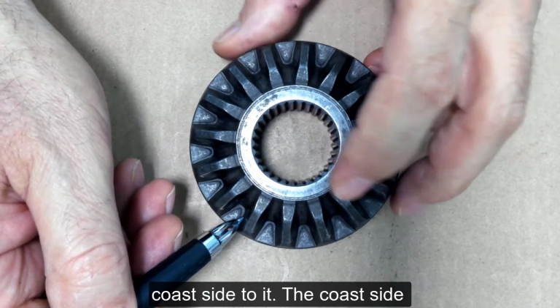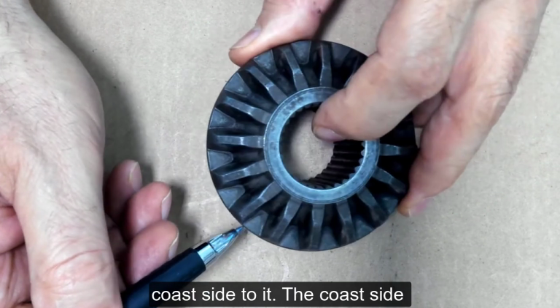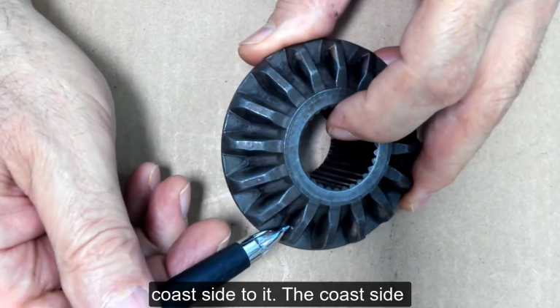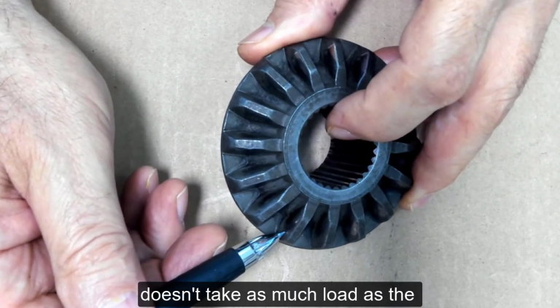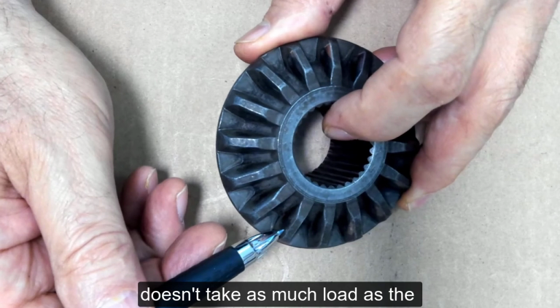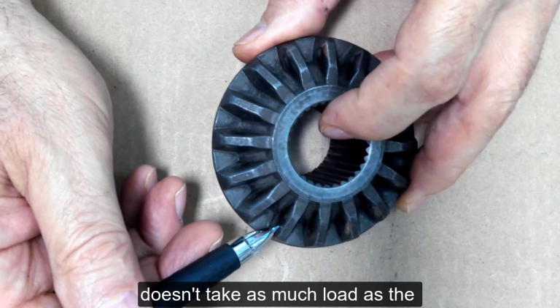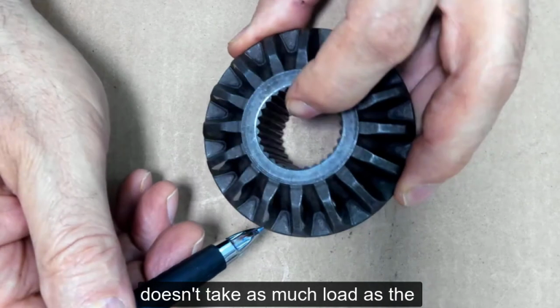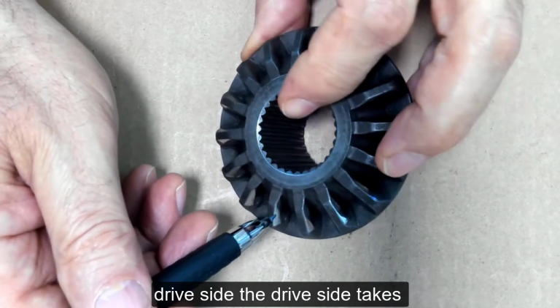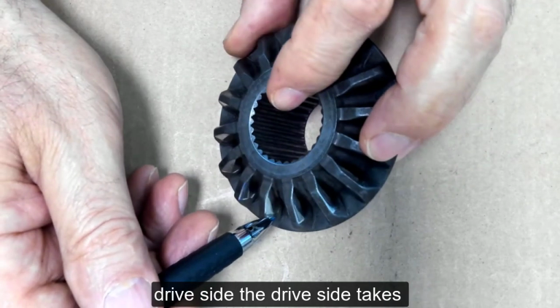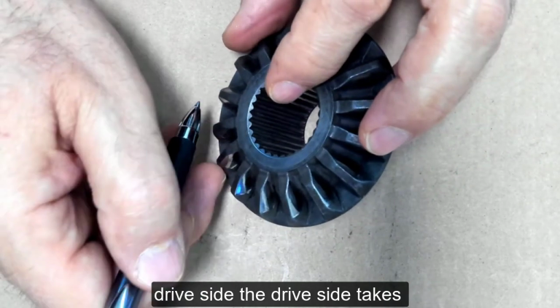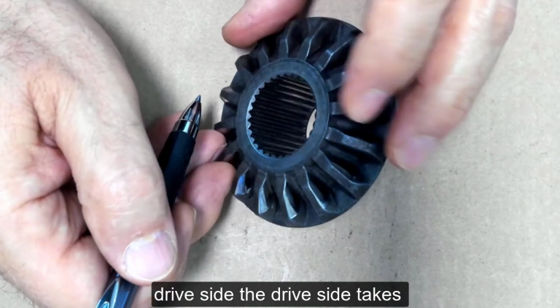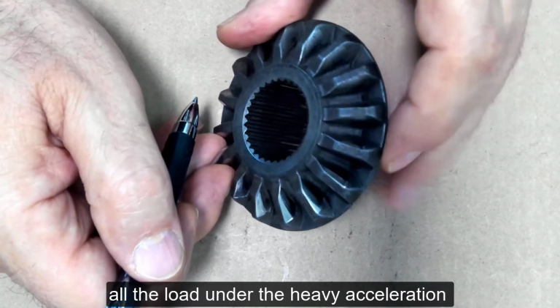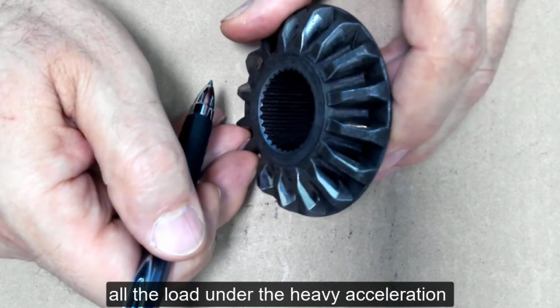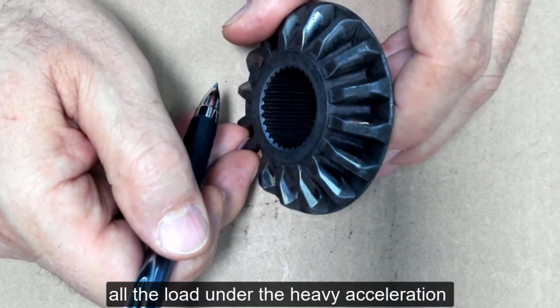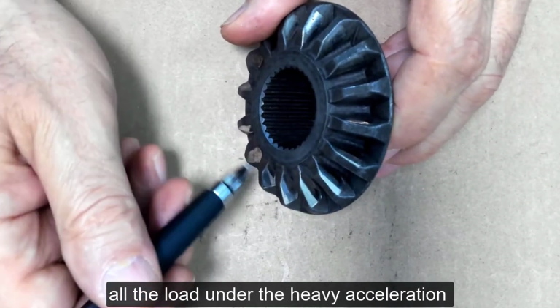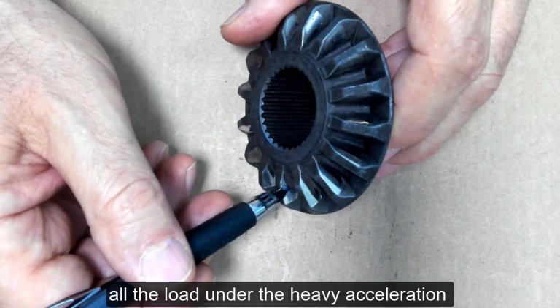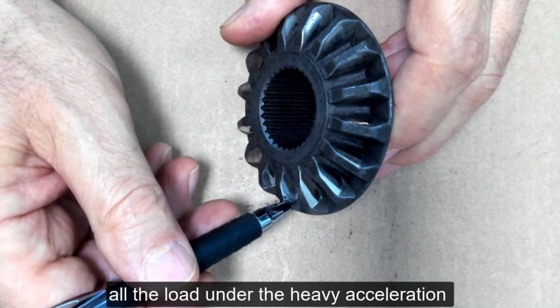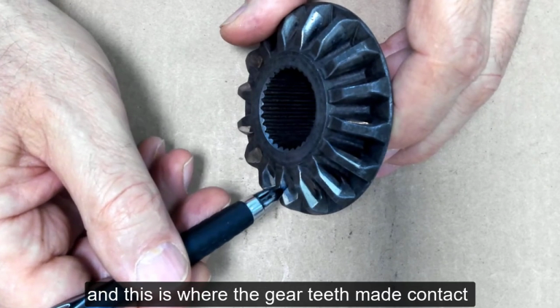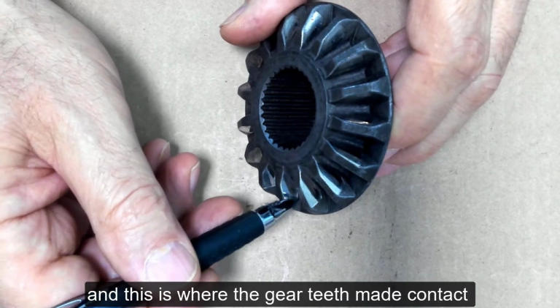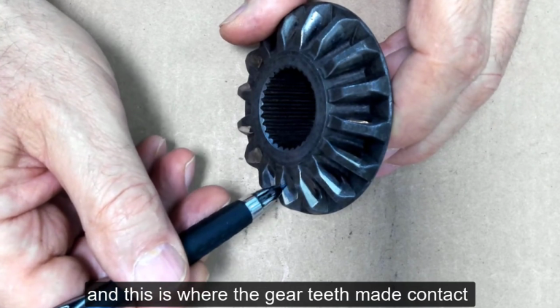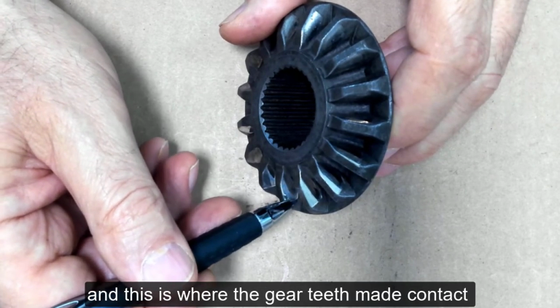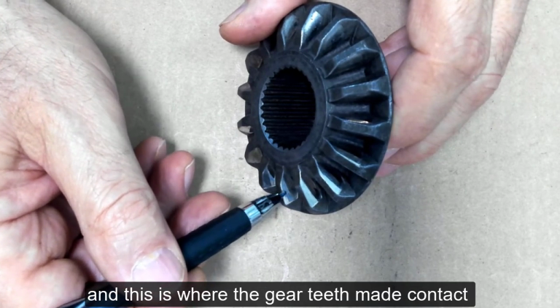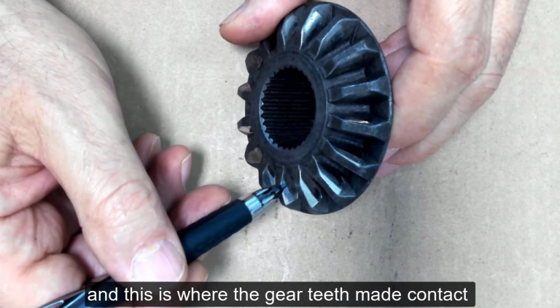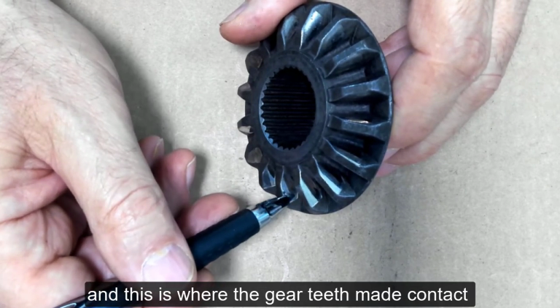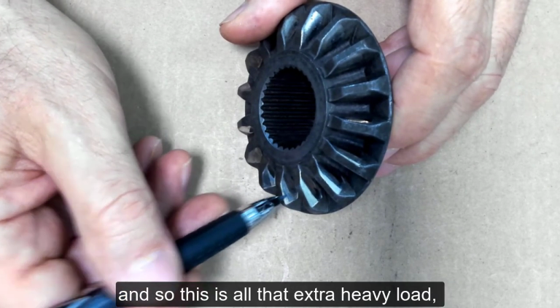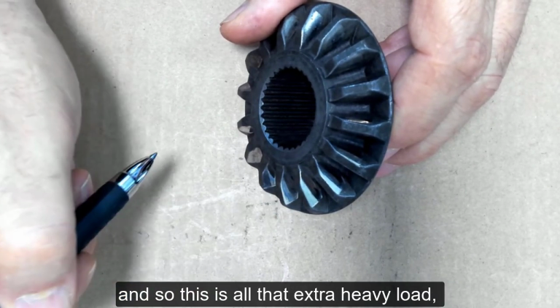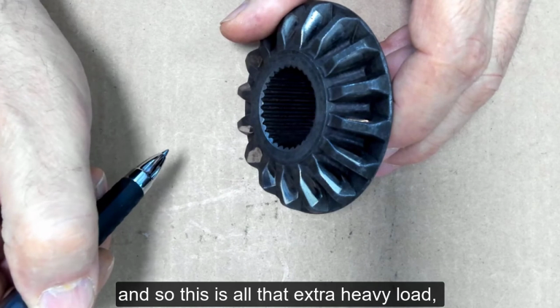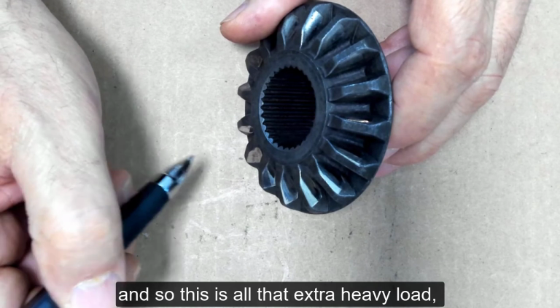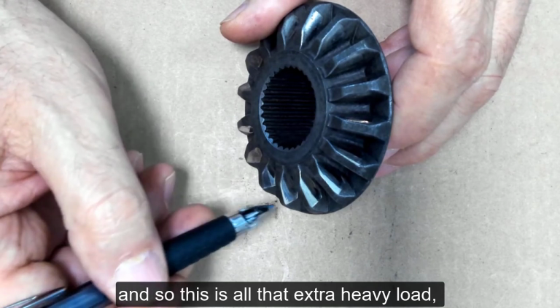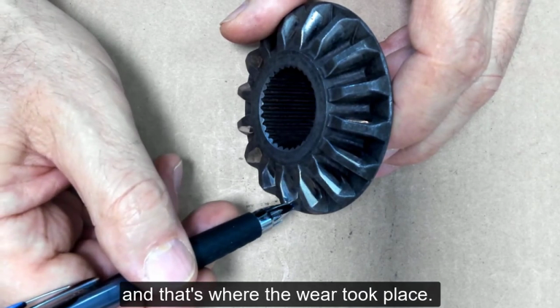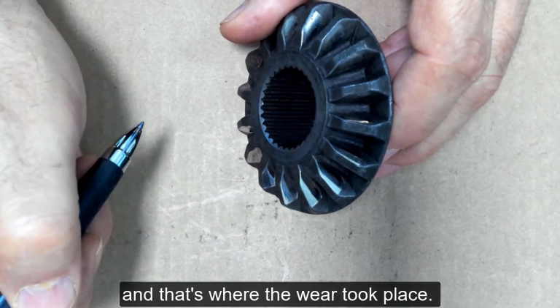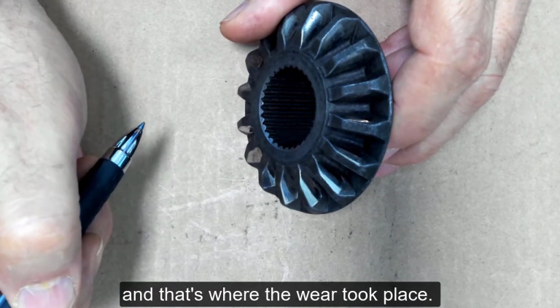The coast side doesn't take as much load as the drive side. The drive side takes all the load under heavy acceleration, and this is where the gear teeth made contact — all that extra heavy load — and that's where the wear took place.